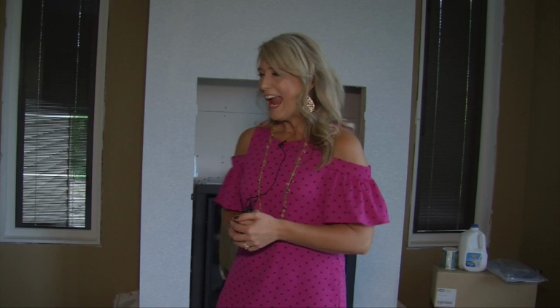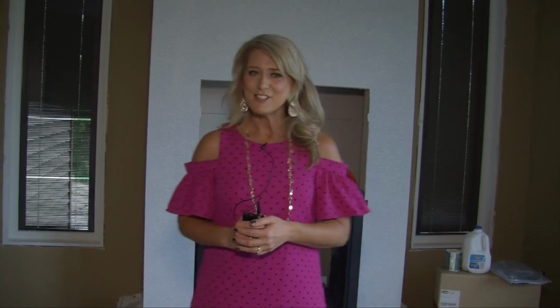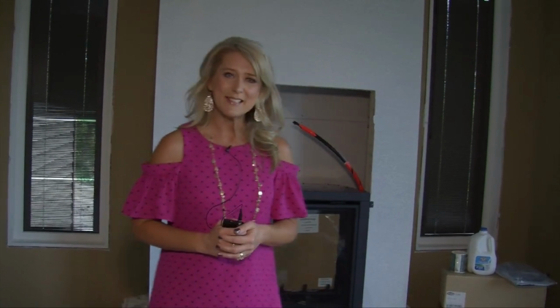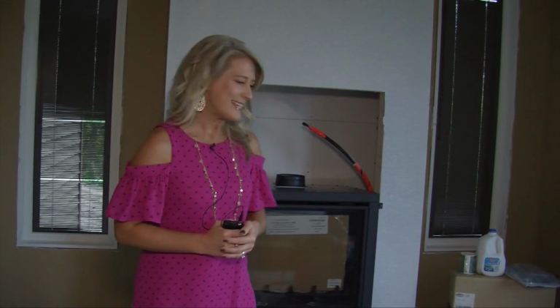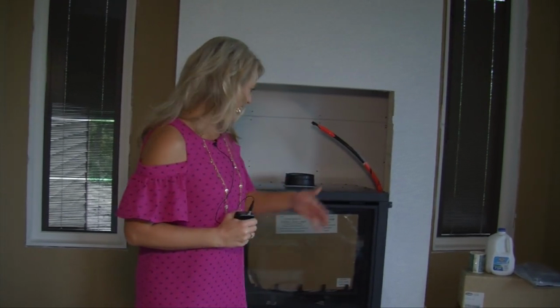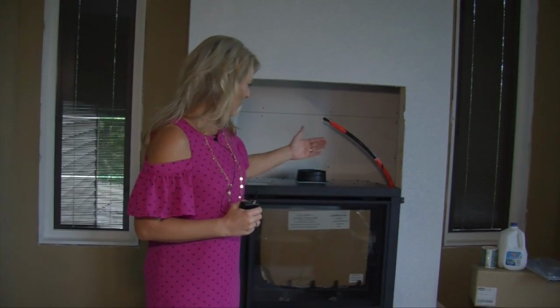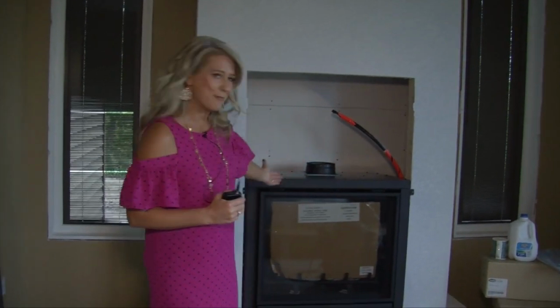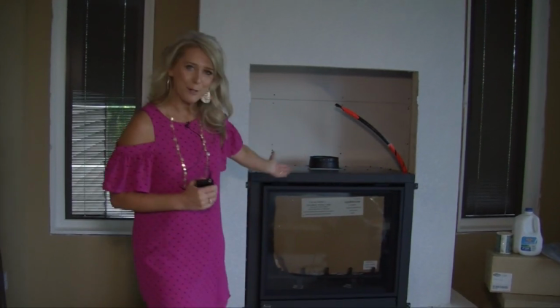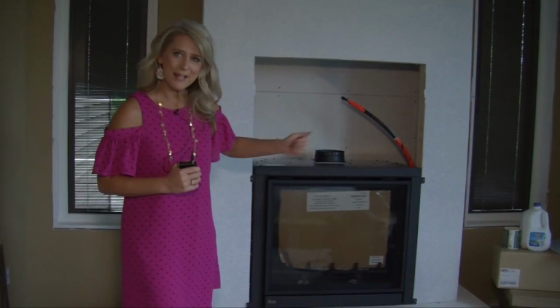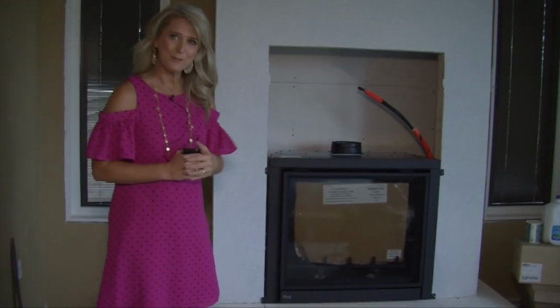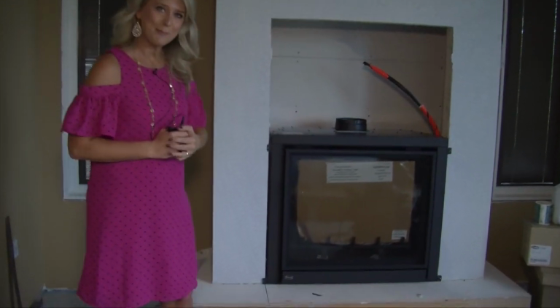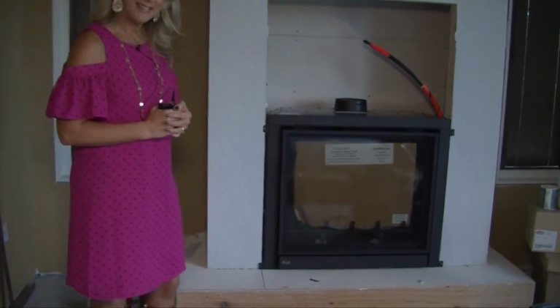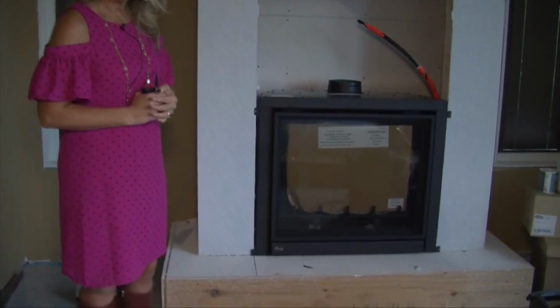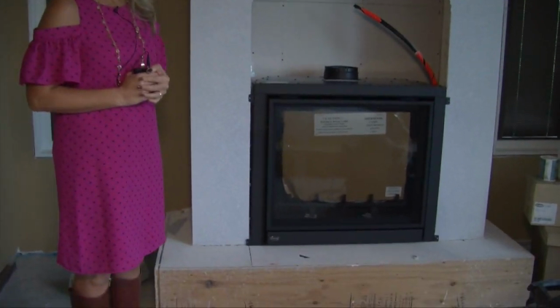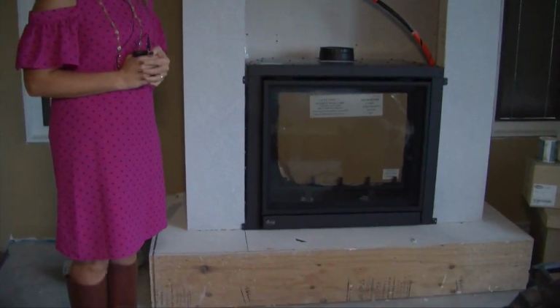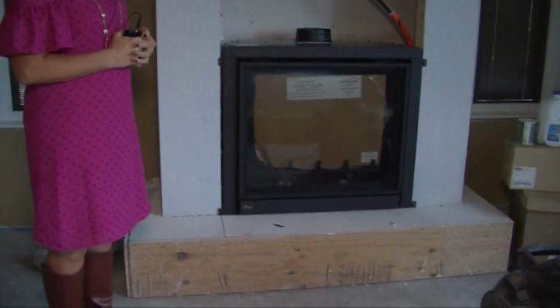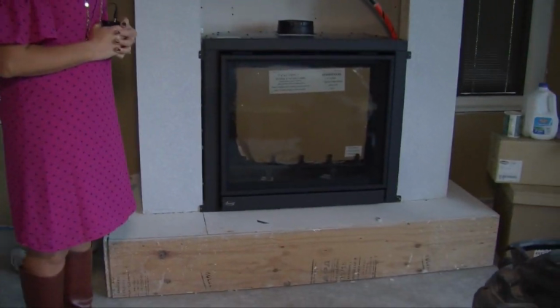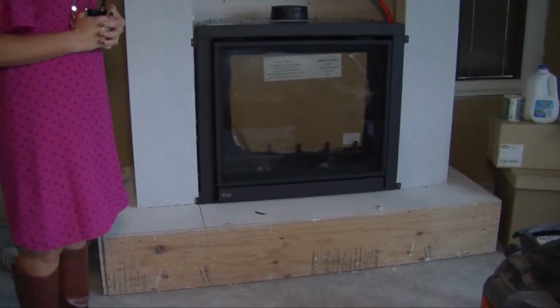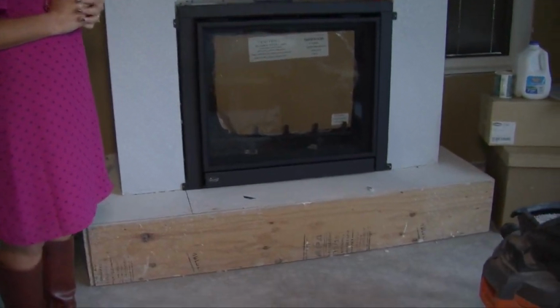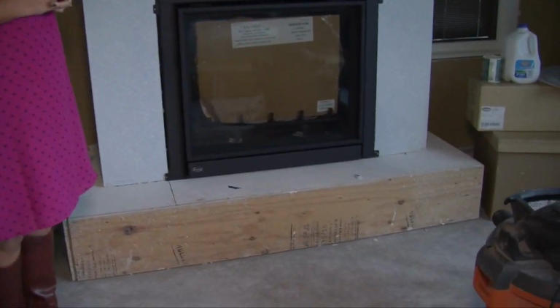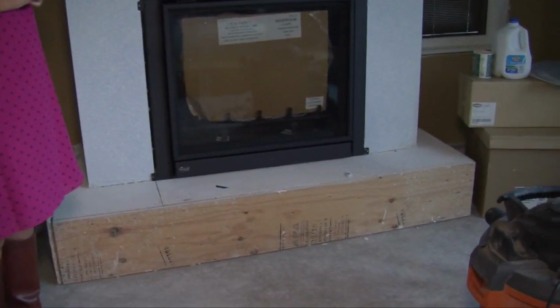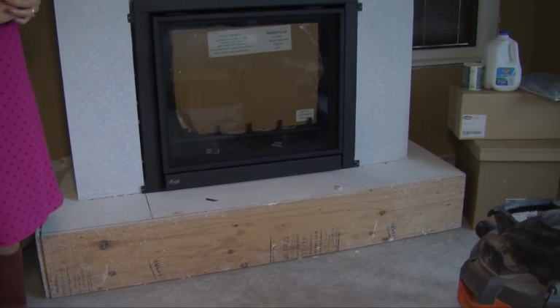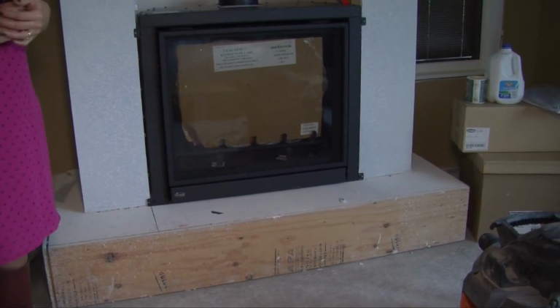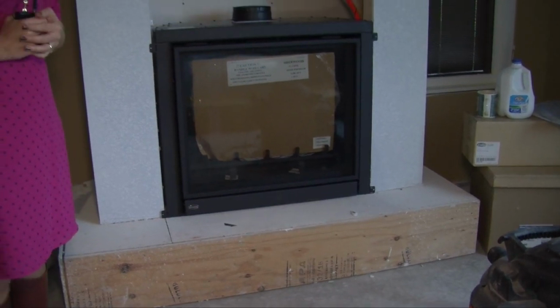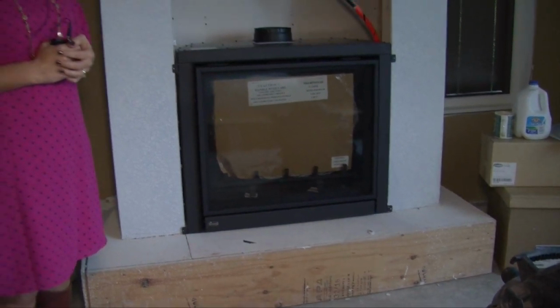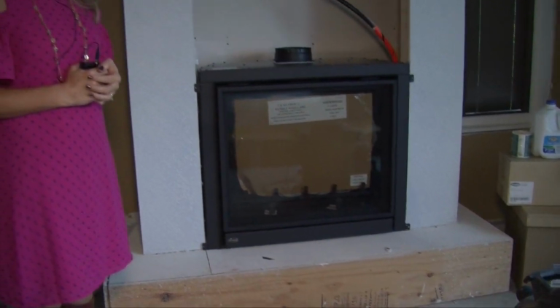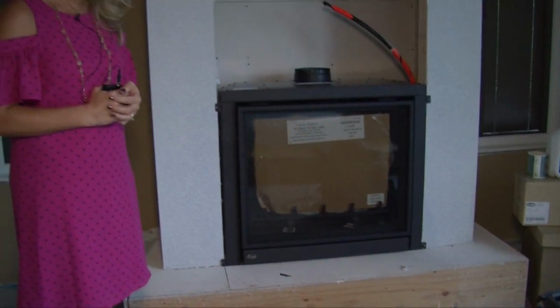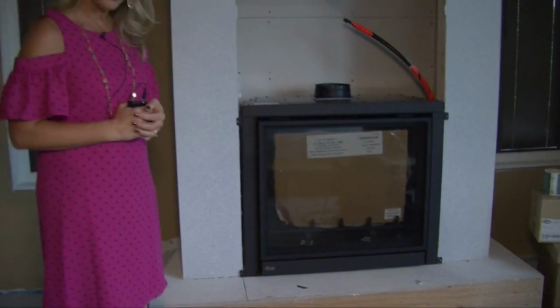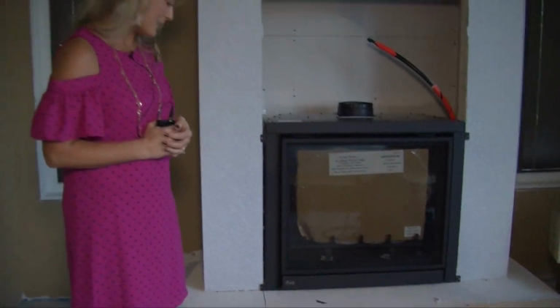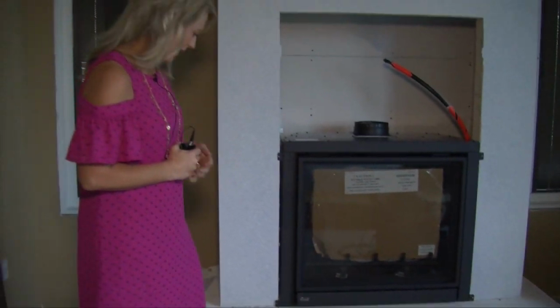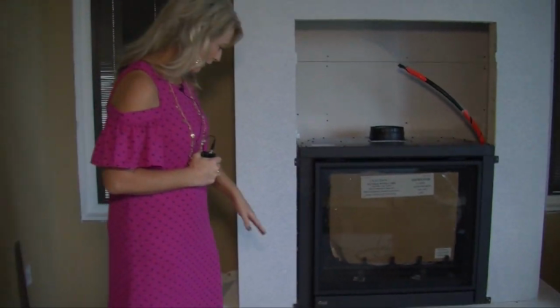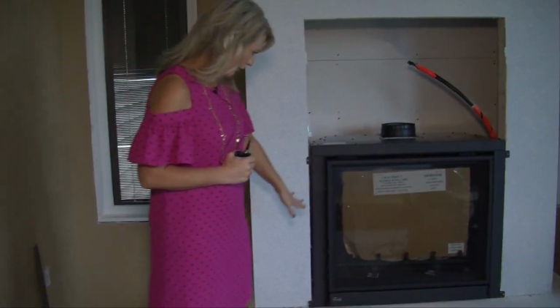As you can see, we've got the fireplace dropped in here. This is a Q2 that we carry in our showroom and it's by Enviro.